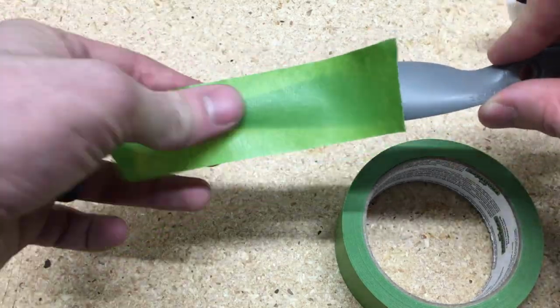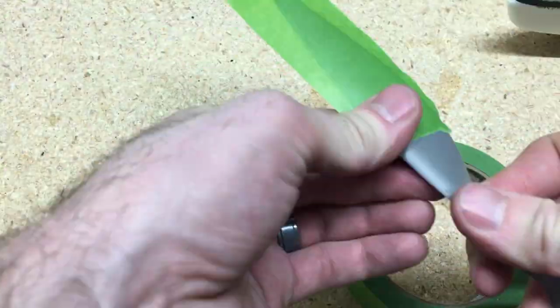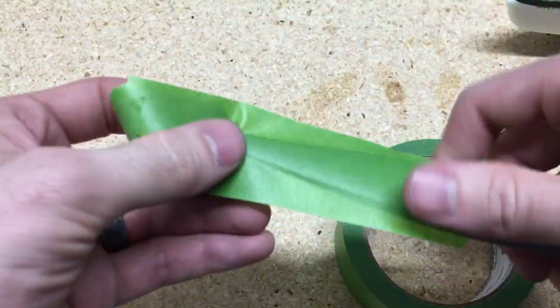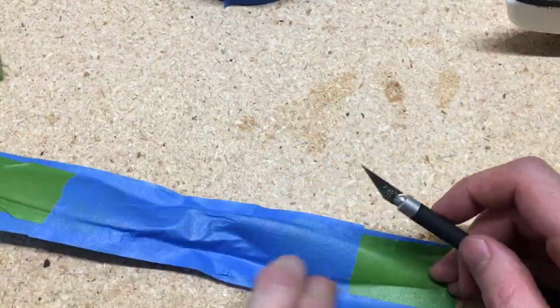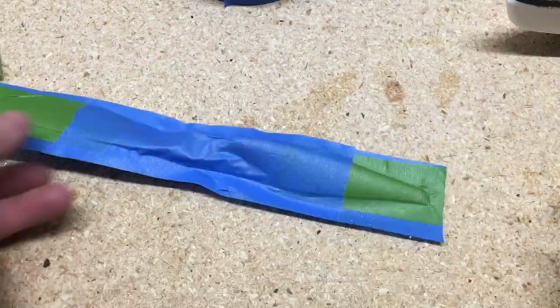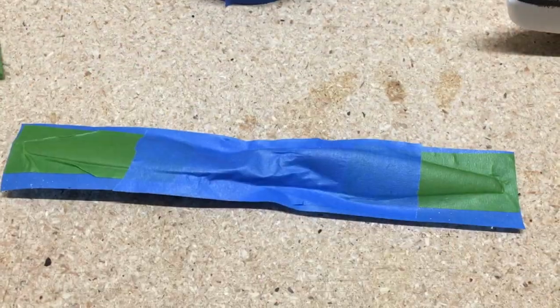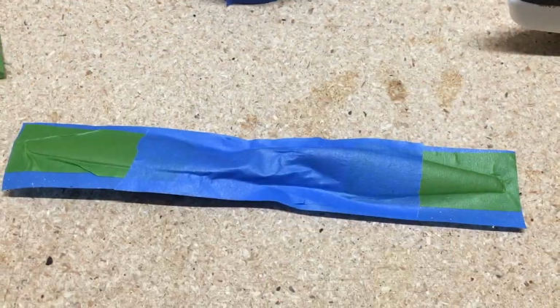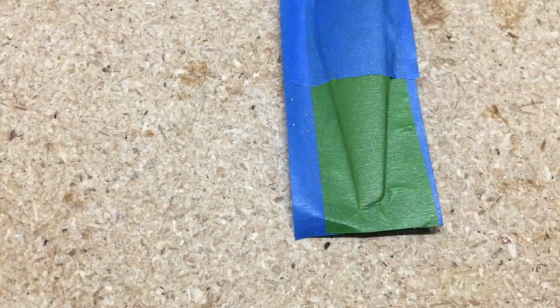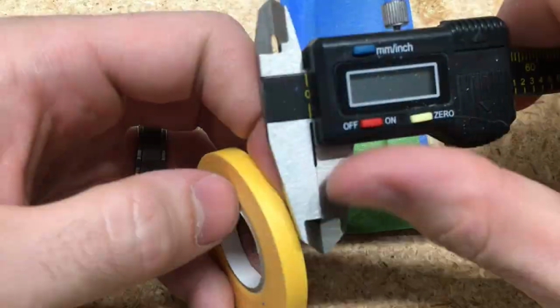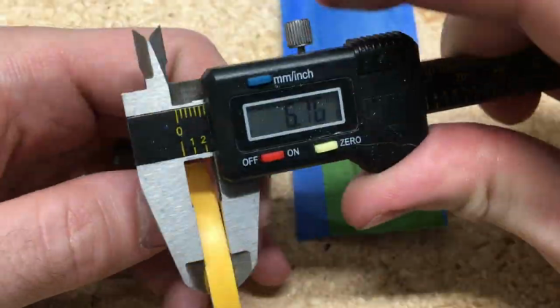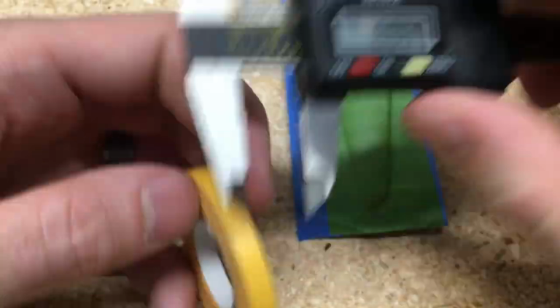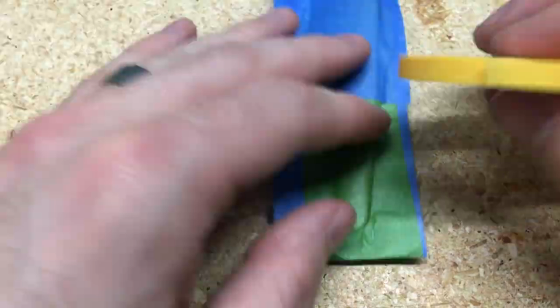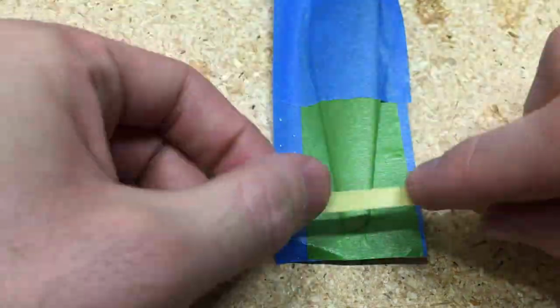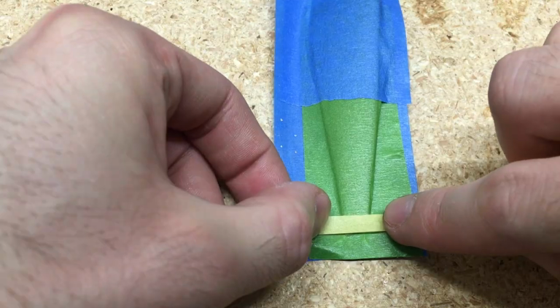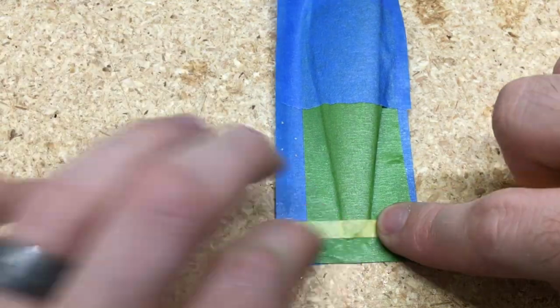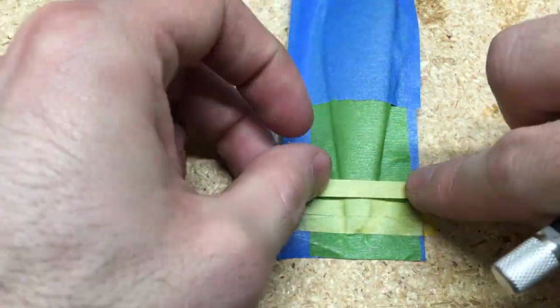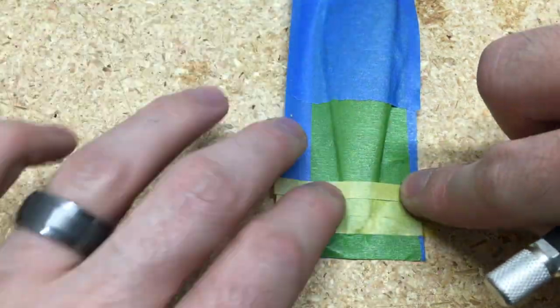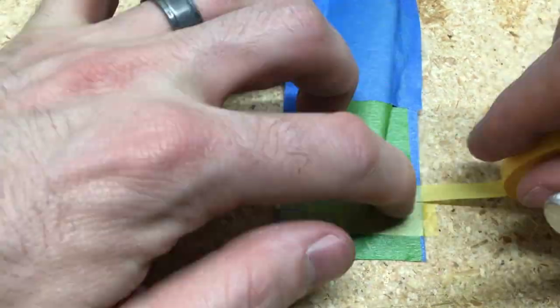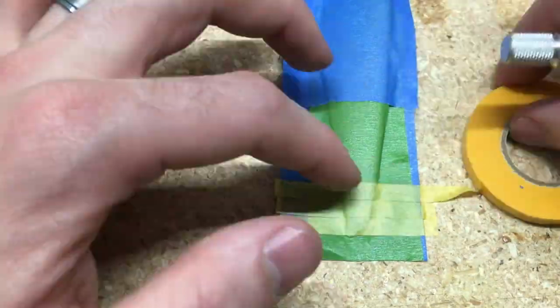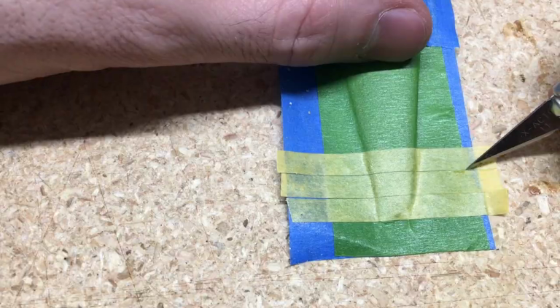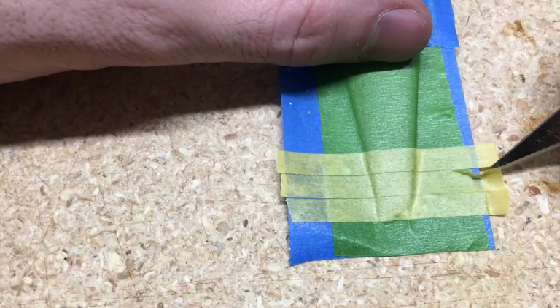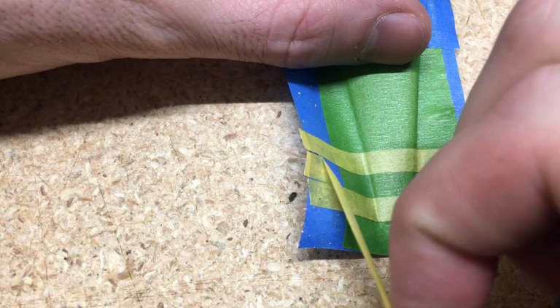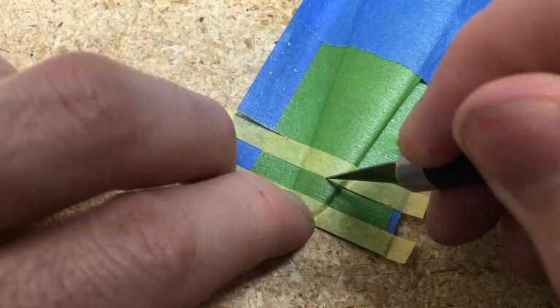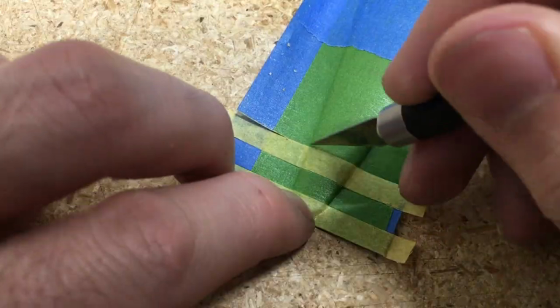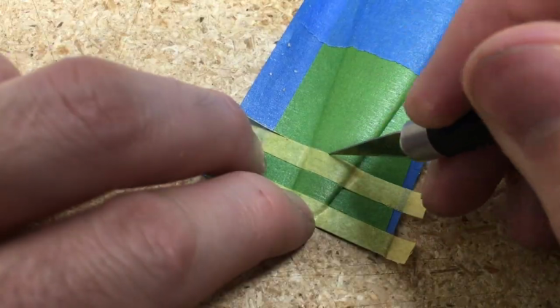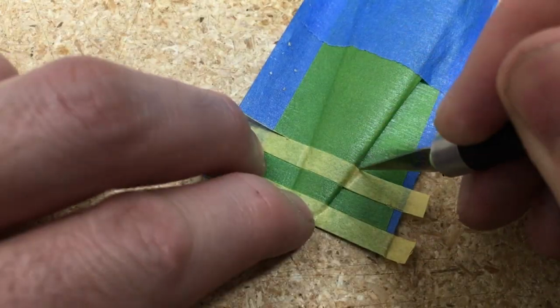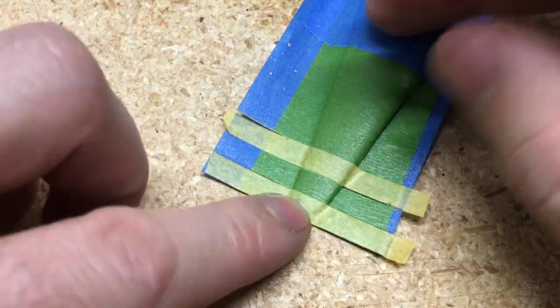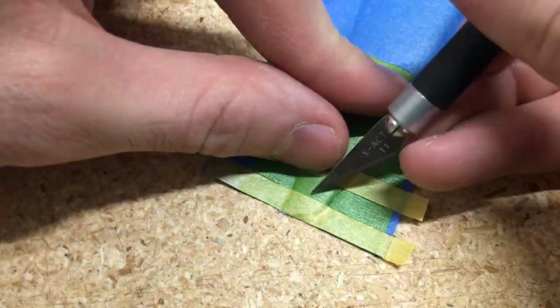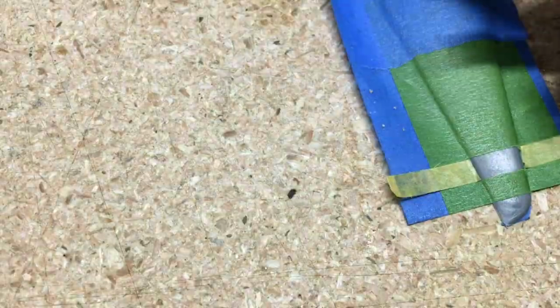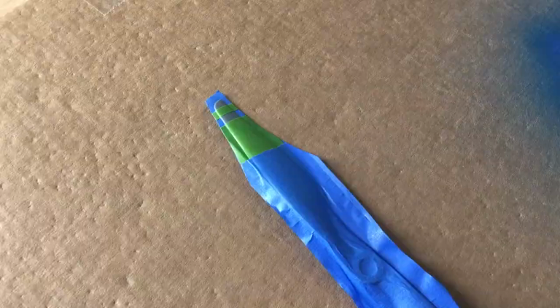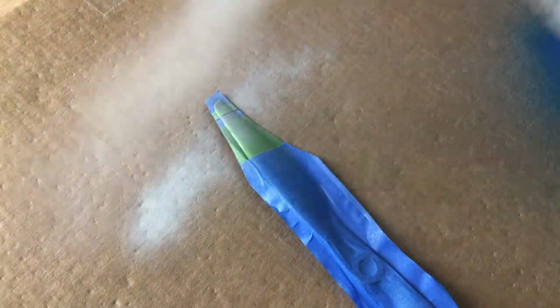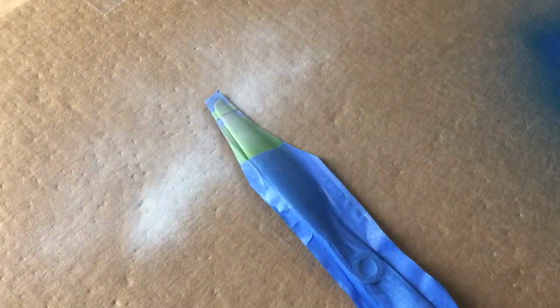Then I go ahead and spray the wing tips. I use some 6mm tape to tape that off, and I'm going to use green frog tape because that works best on the fuselage, and then spray it white.